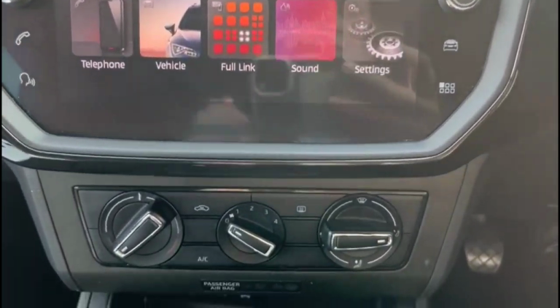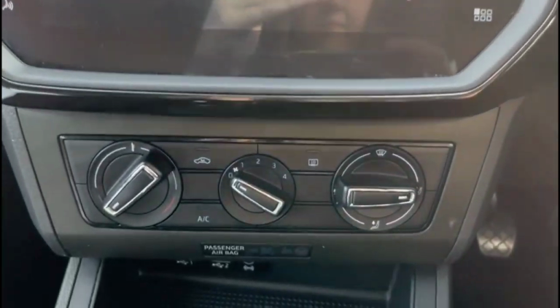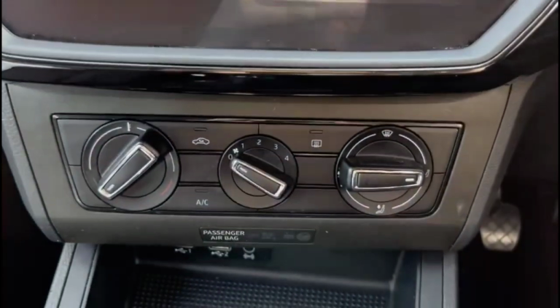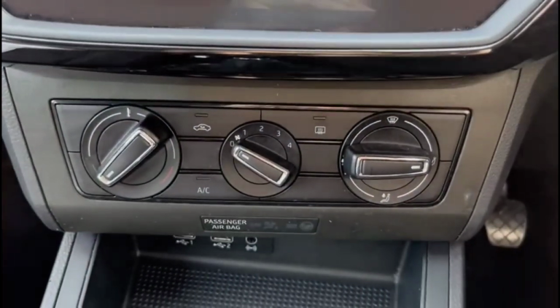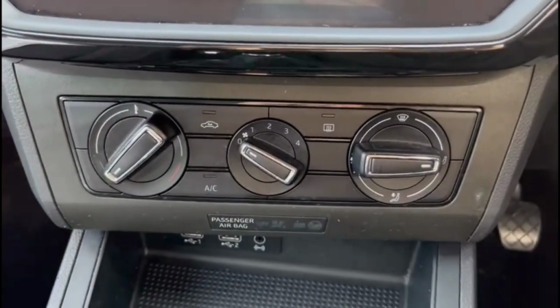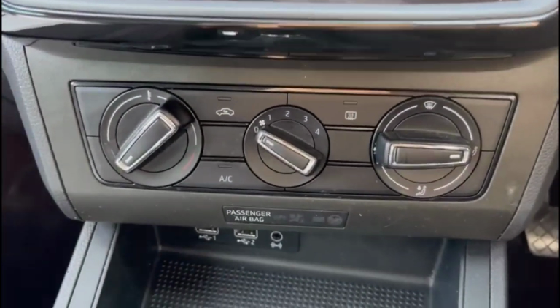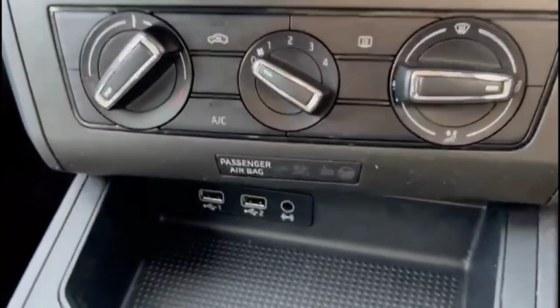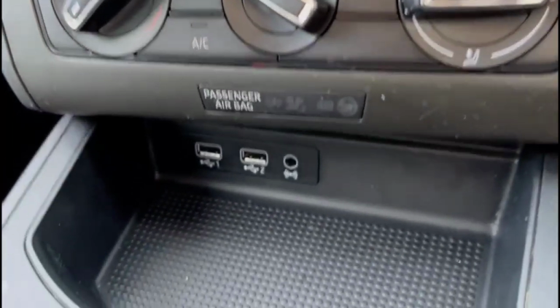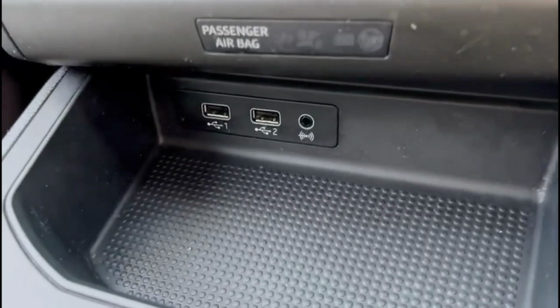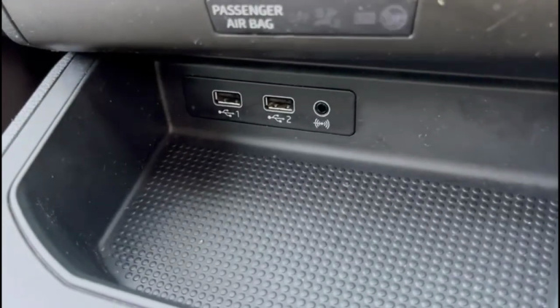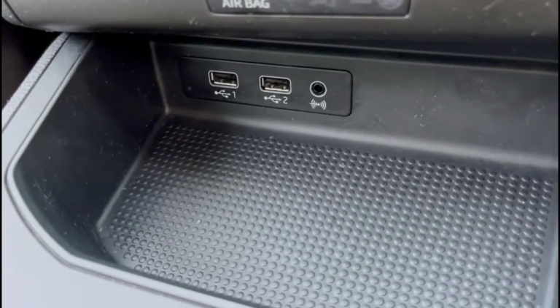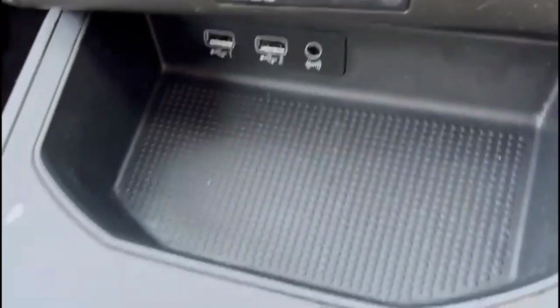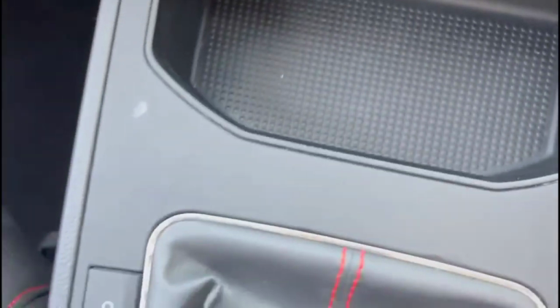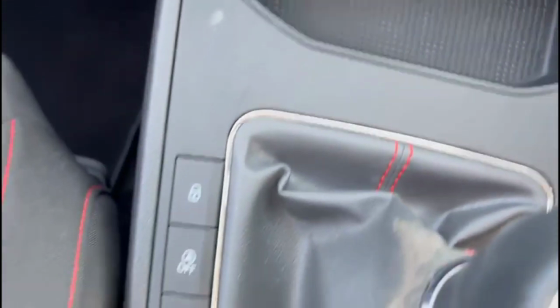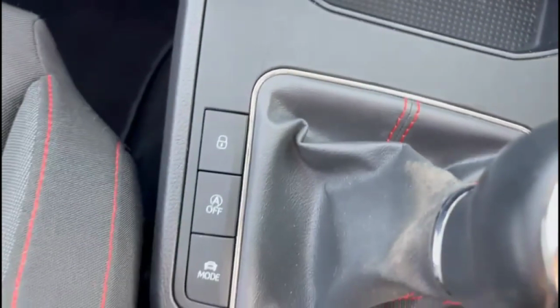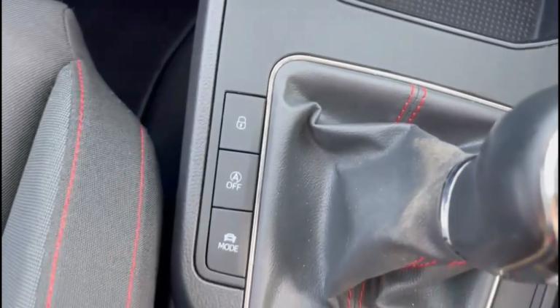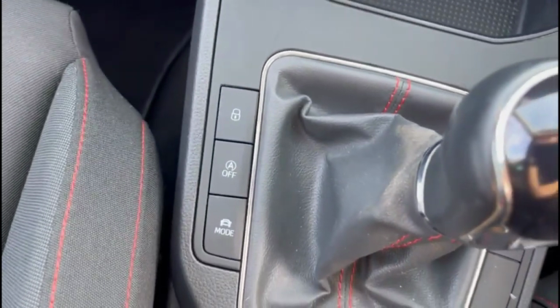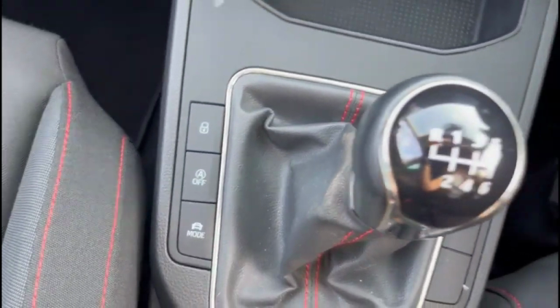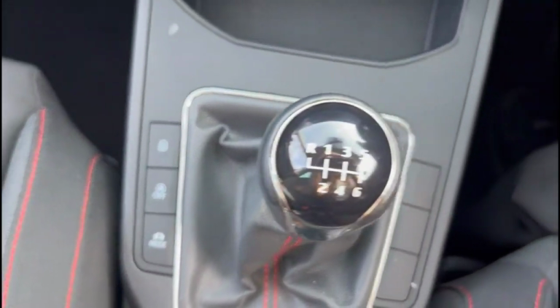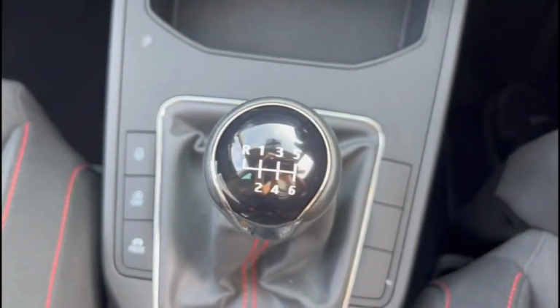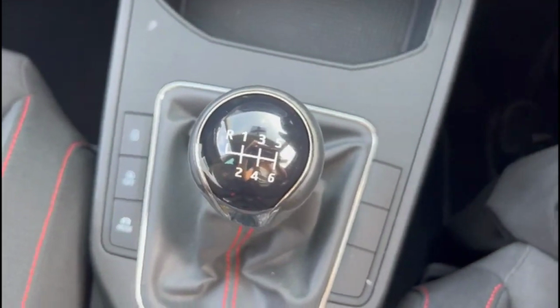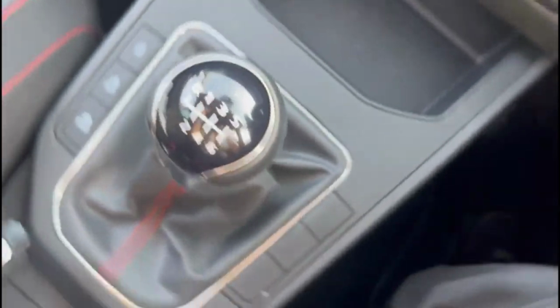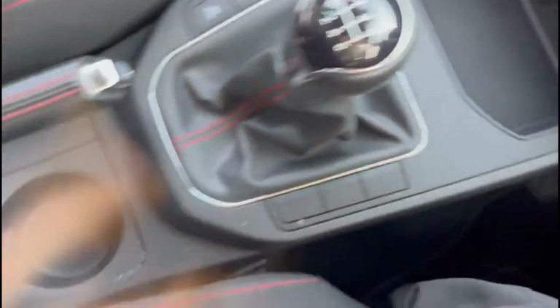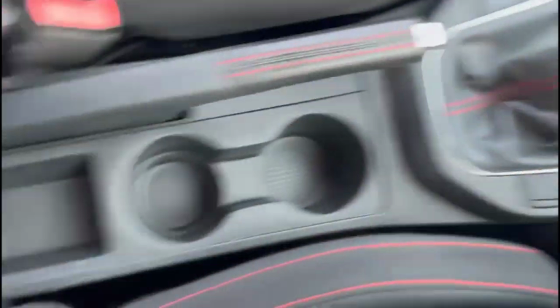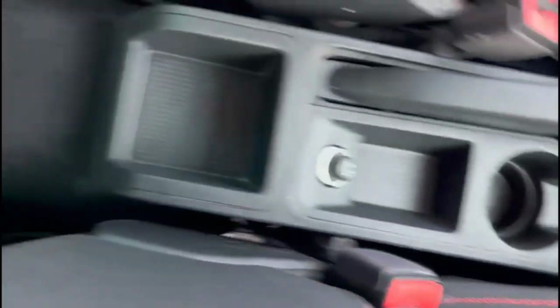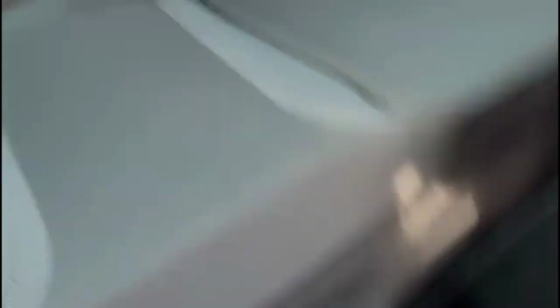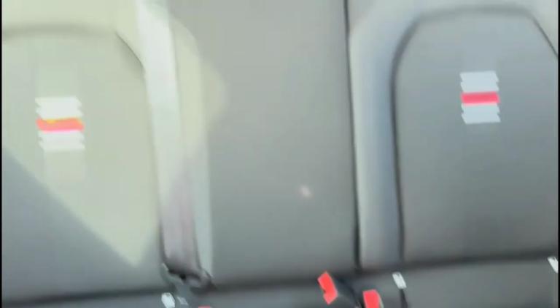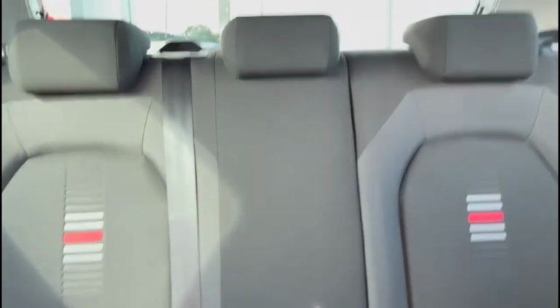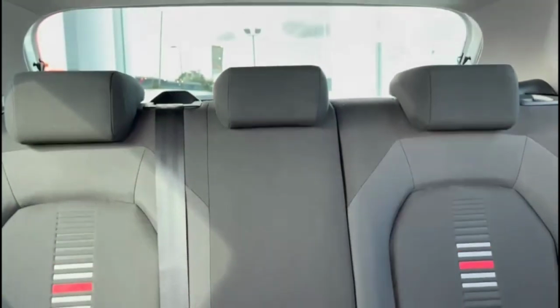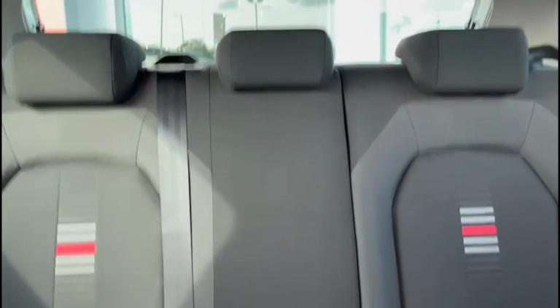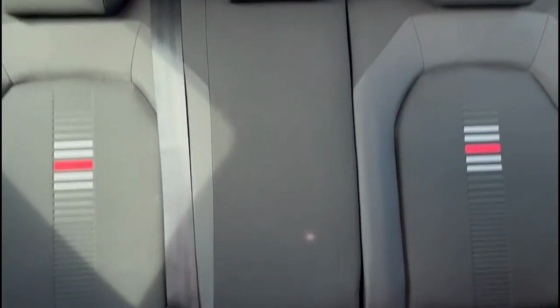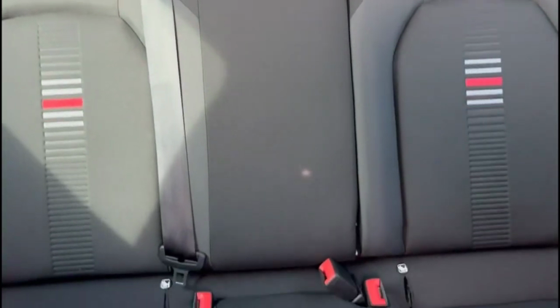Air conditioning with pollen filter, USB connection for your mobile device, 6-speed manual gearbox, and rear headrests plus ISOFIX provision.